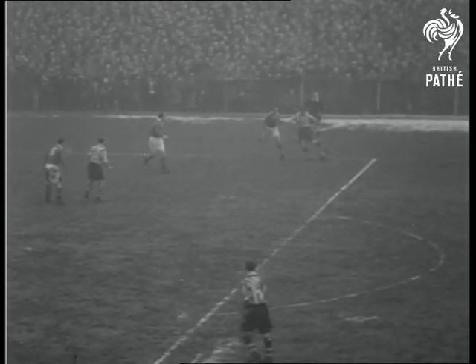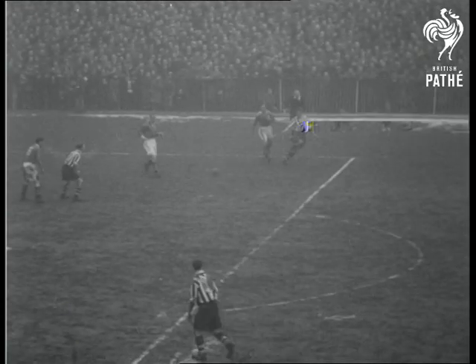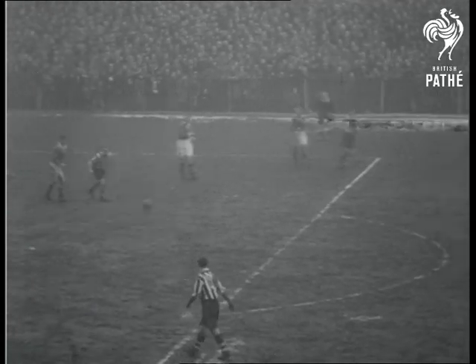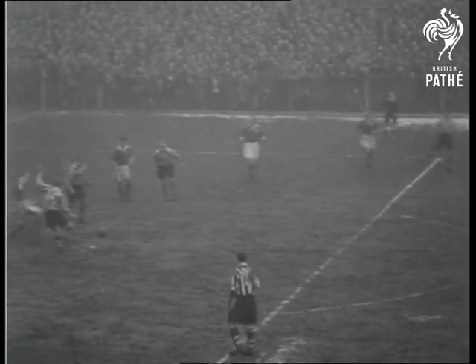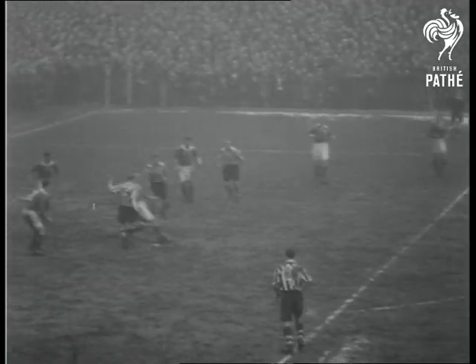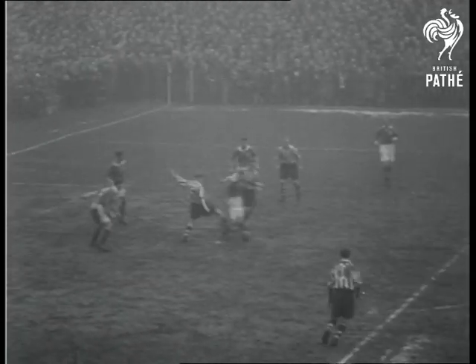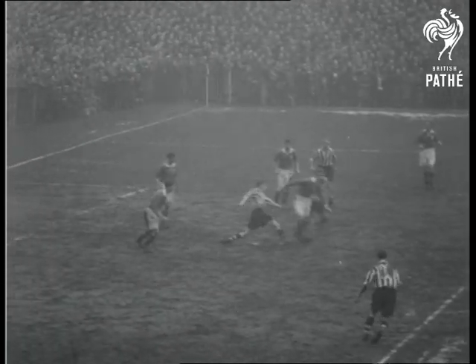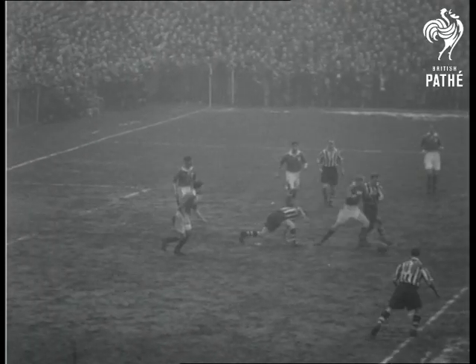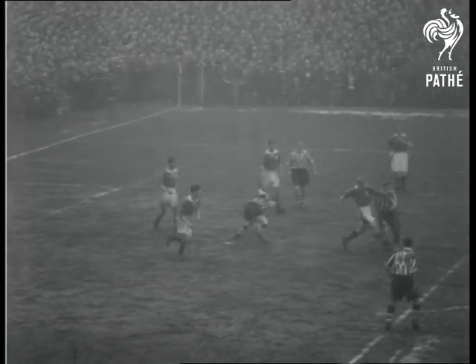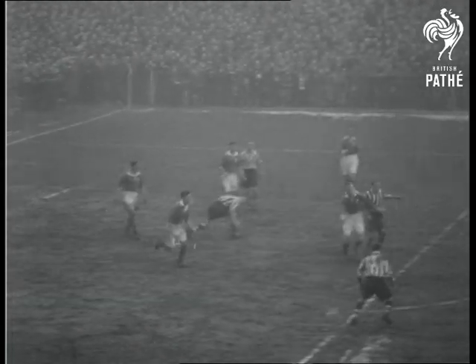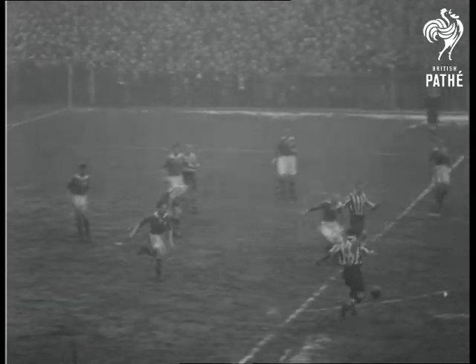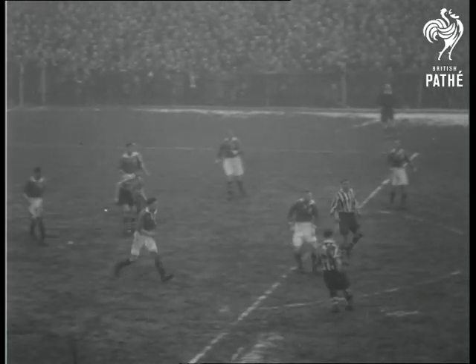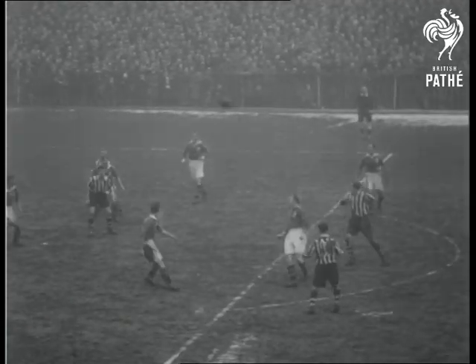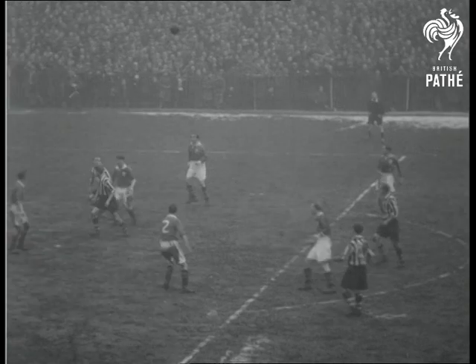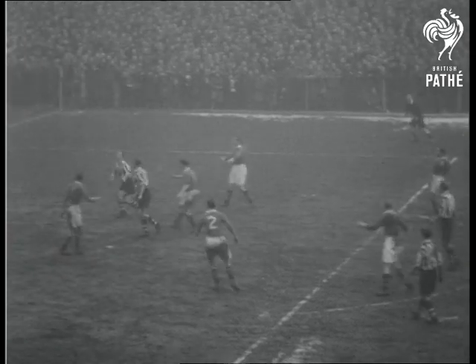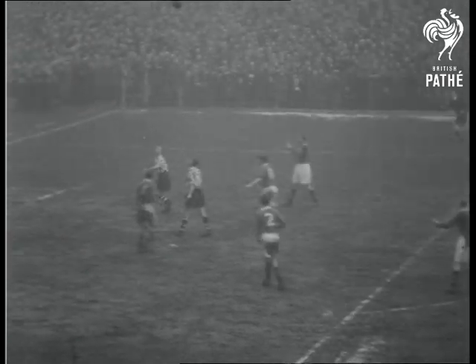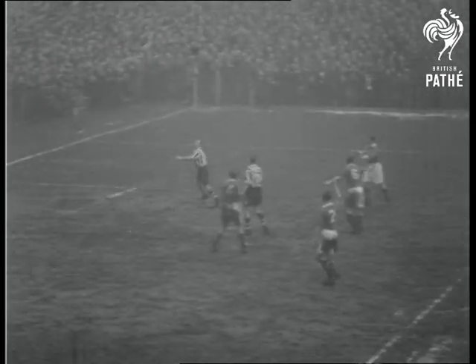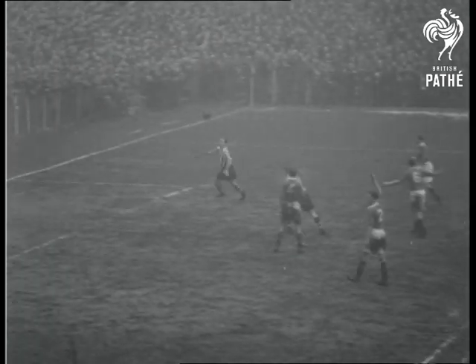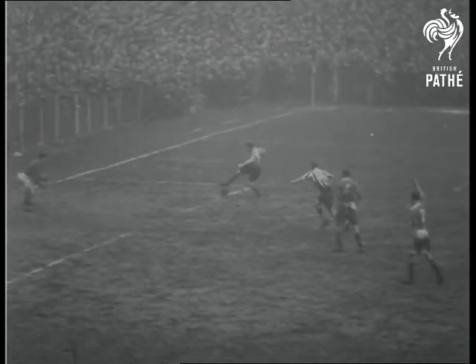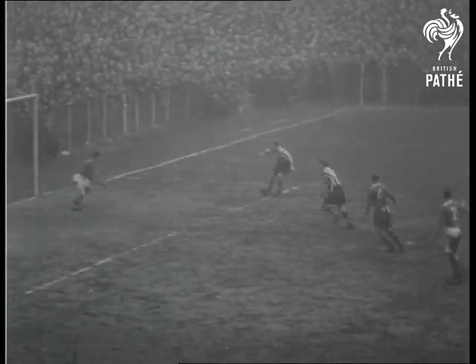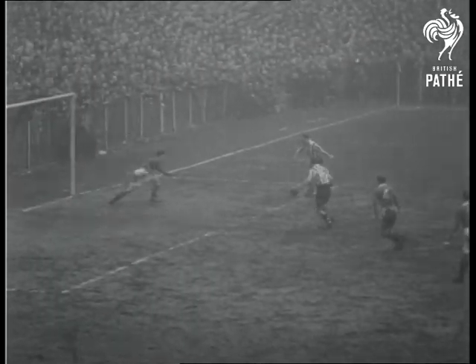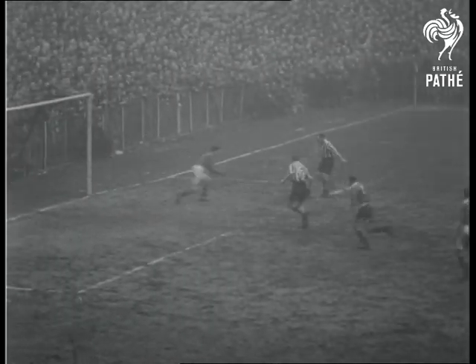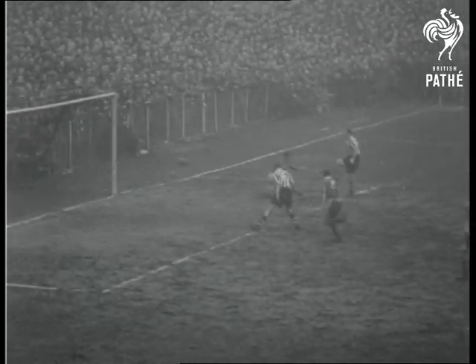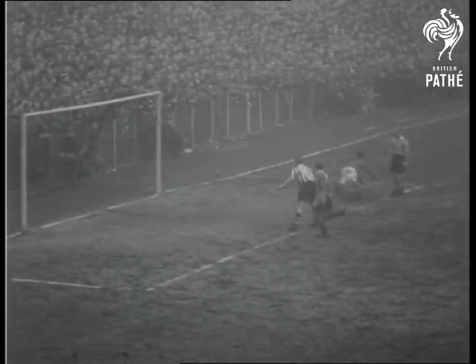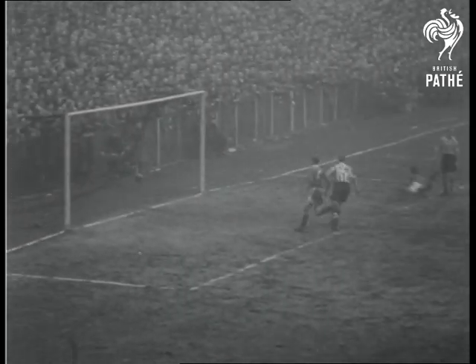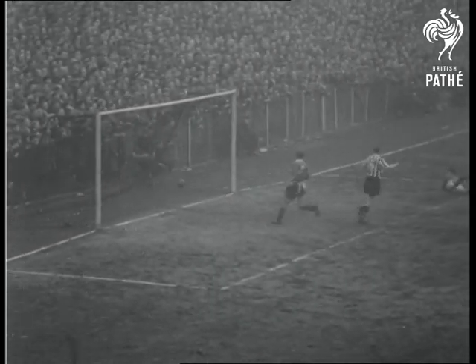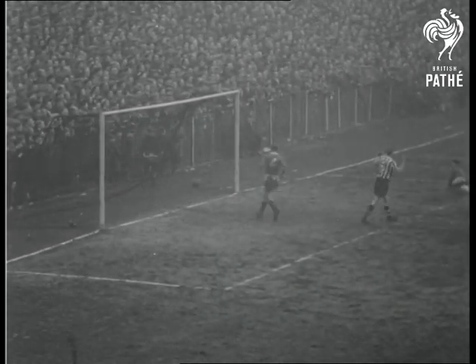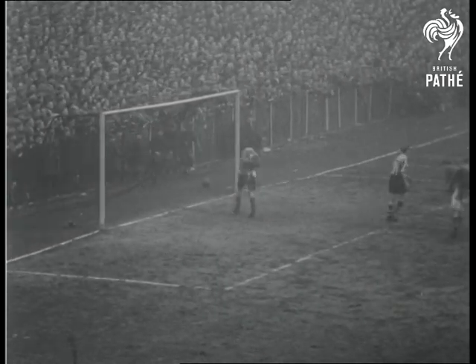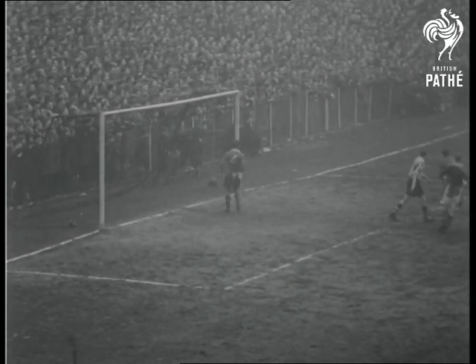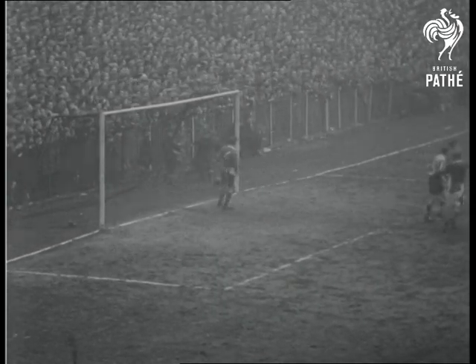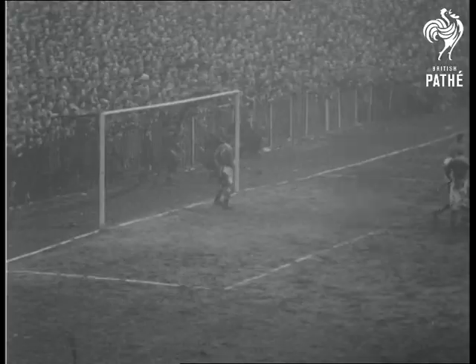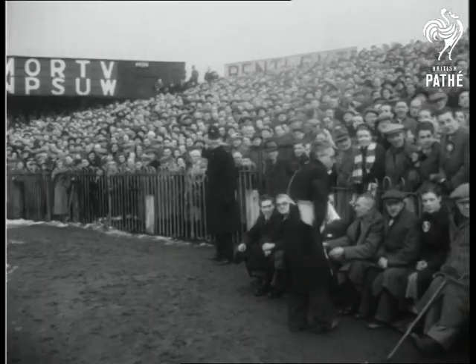Rotherham attack again. The ball goes to Guest who thinks he's offside and puts it into the side netting. Rotherham can hardly afford missed chances like that.